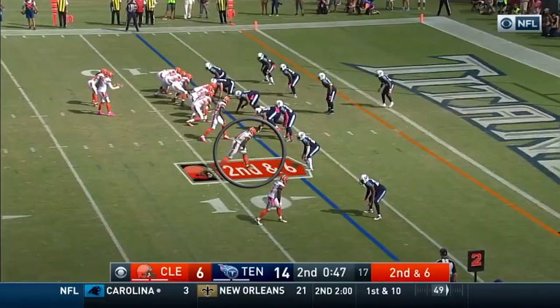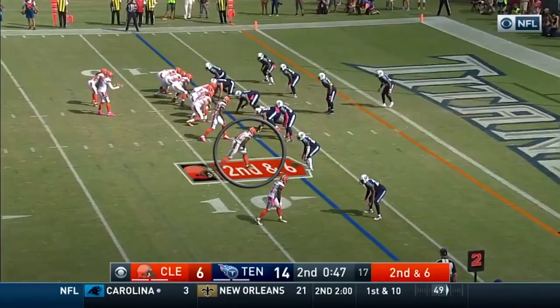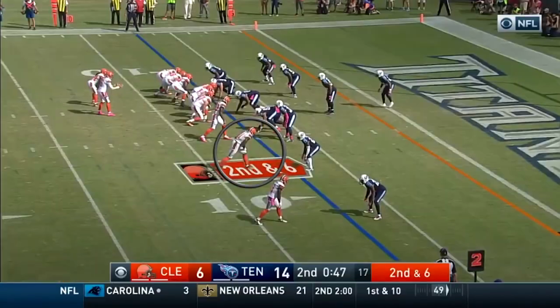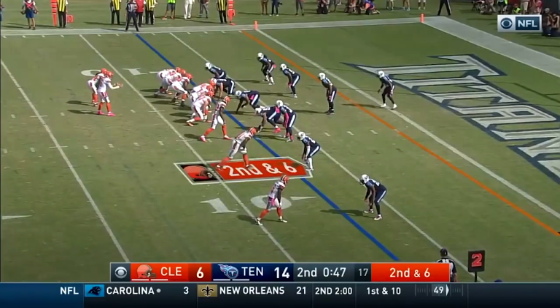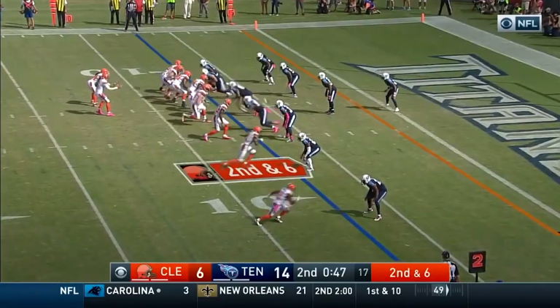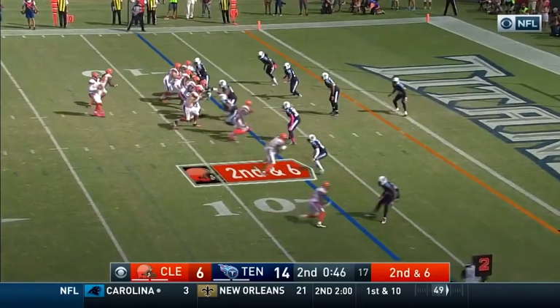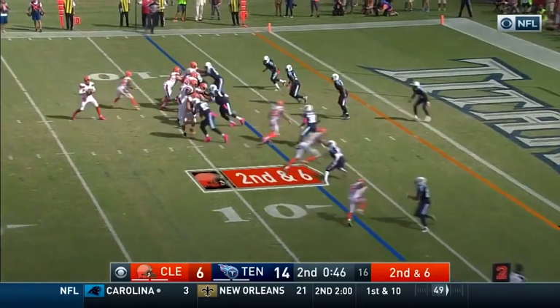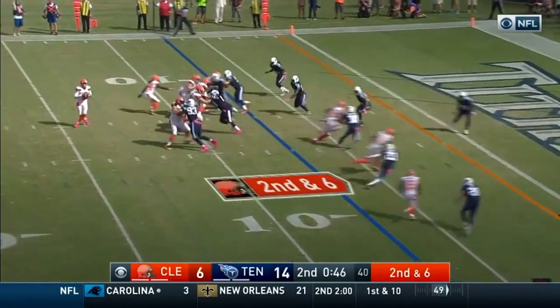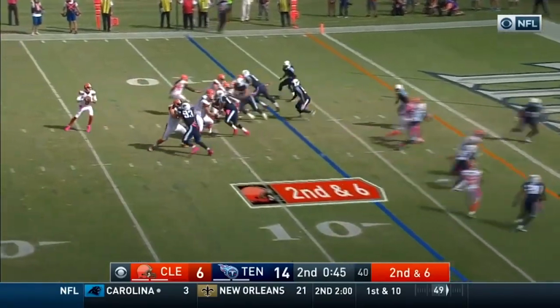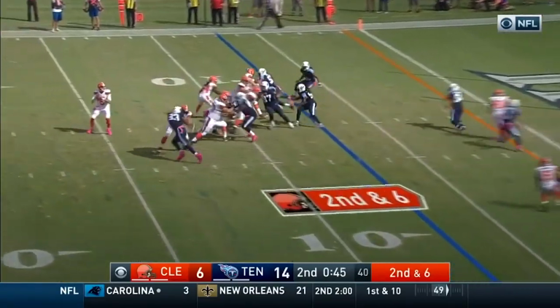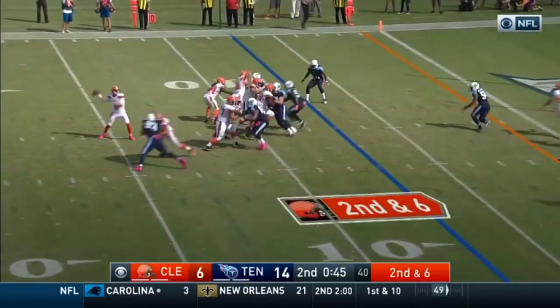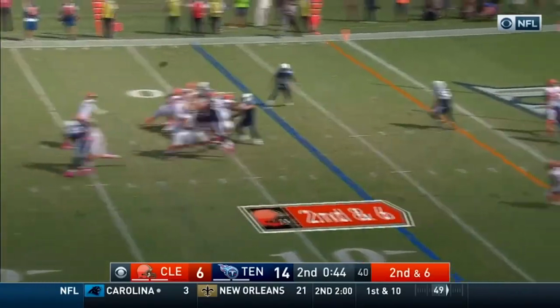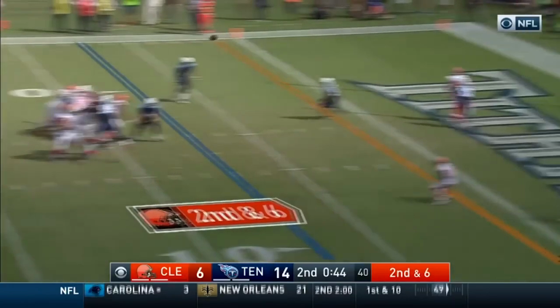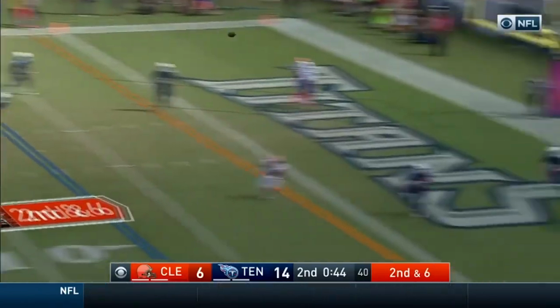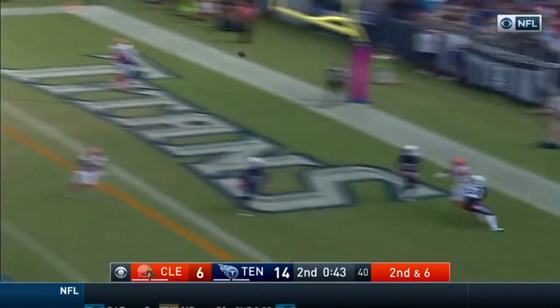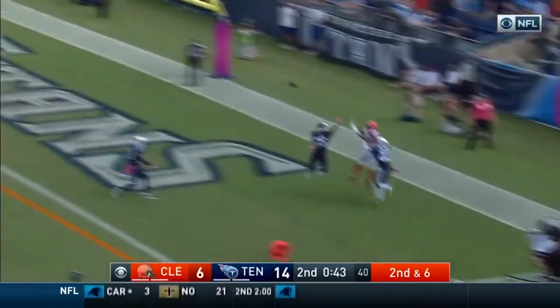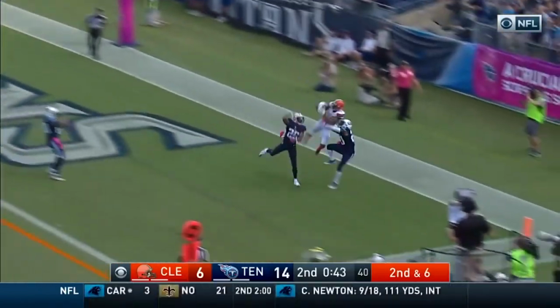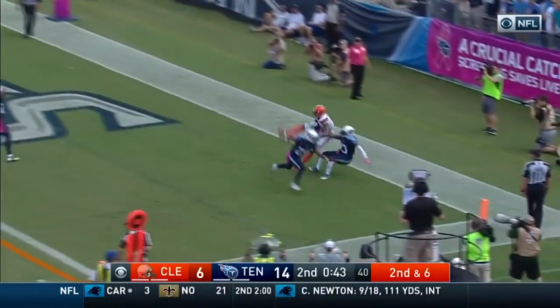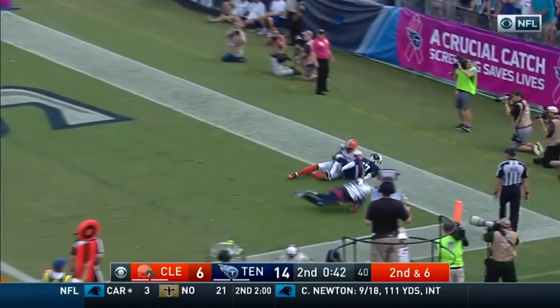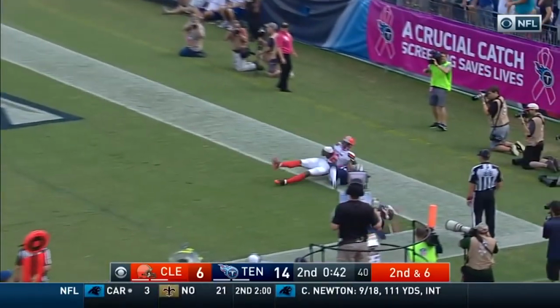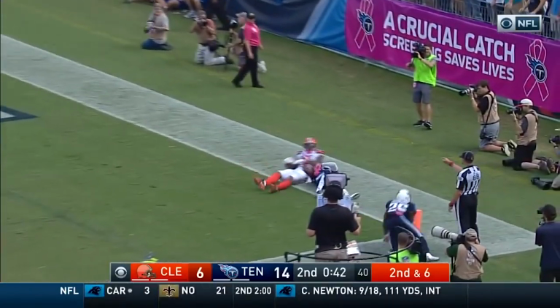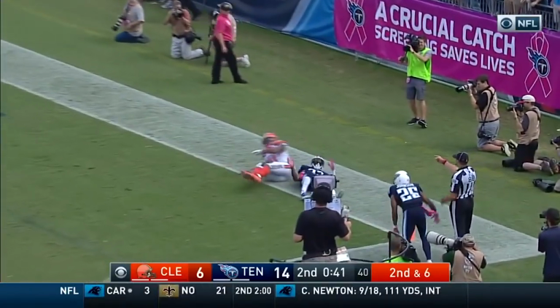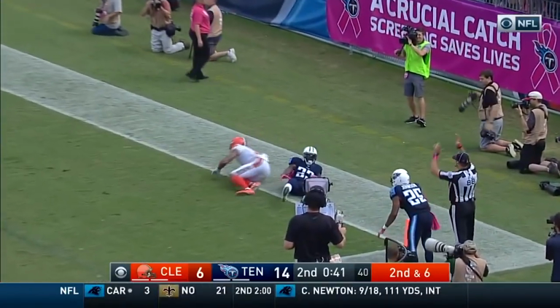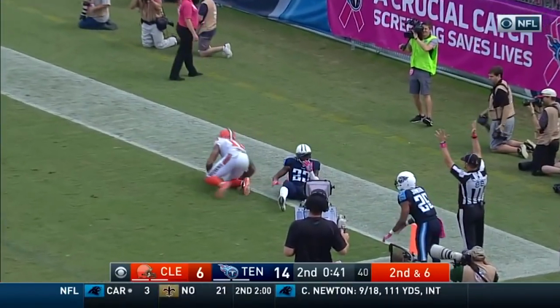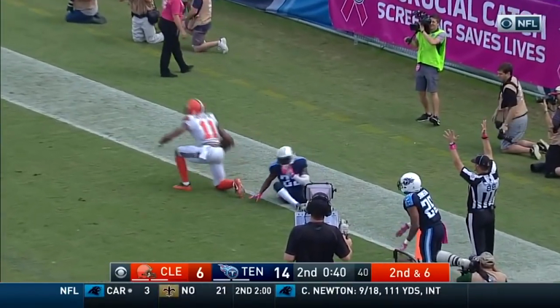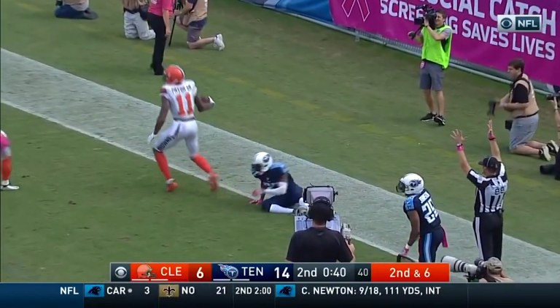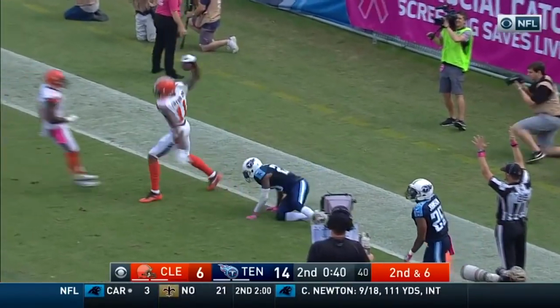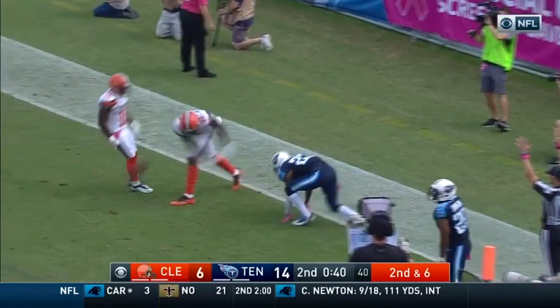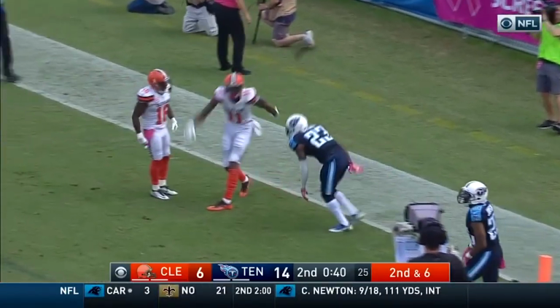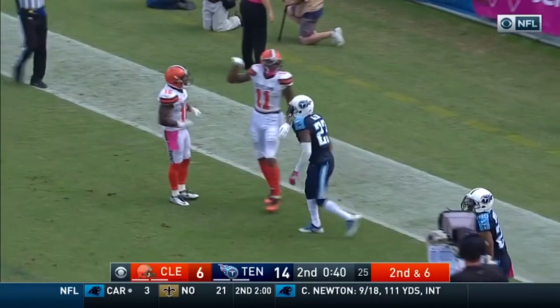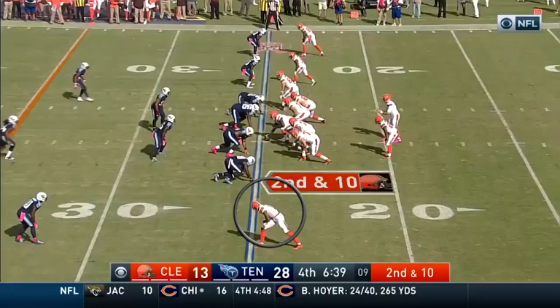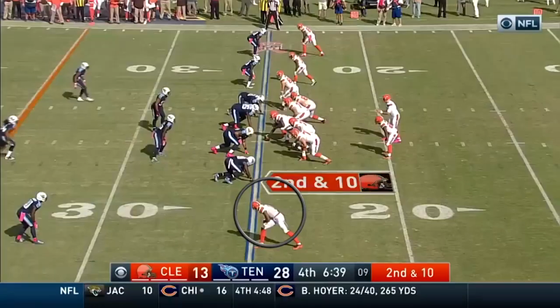Terrell Pryor trips right. Terrell Pryor is the point man. He takes an inside release. All he is running is just a simple smash concept to the corner or the back pylon. And he out-jumps two defenders for the touchdown.